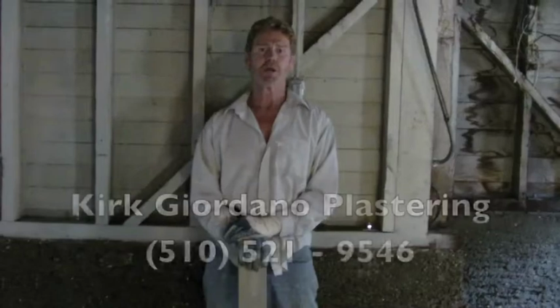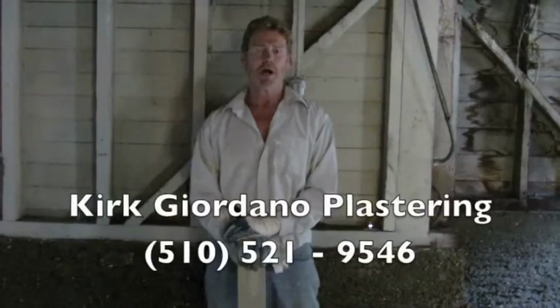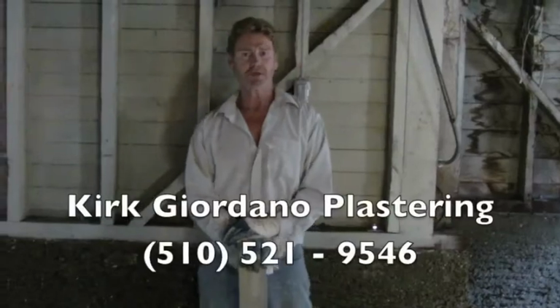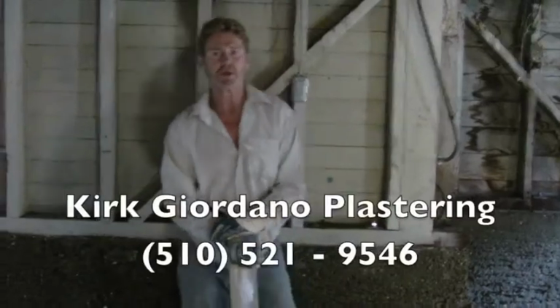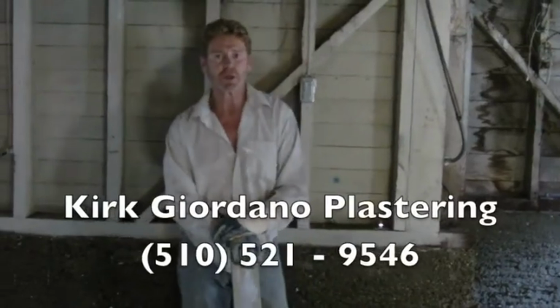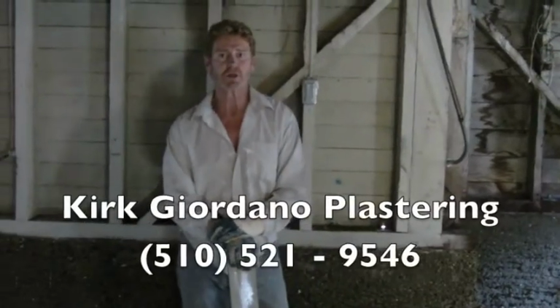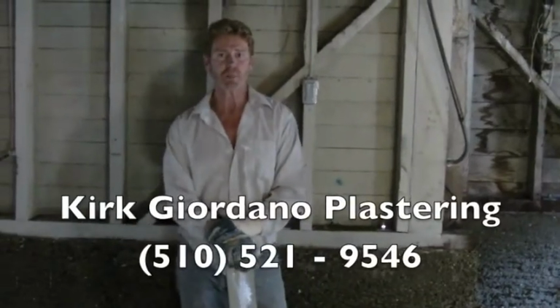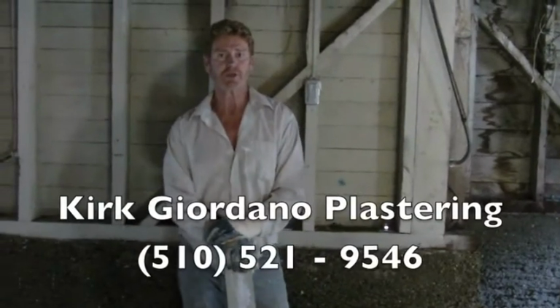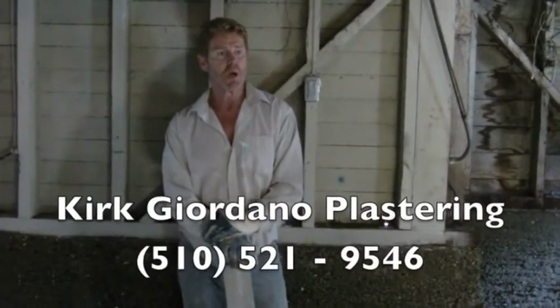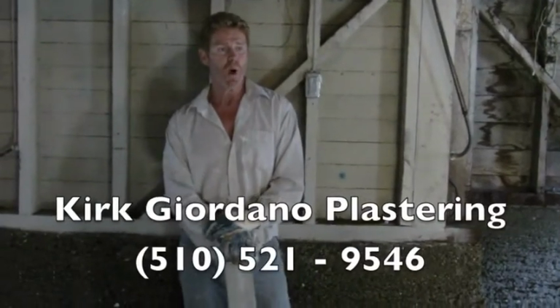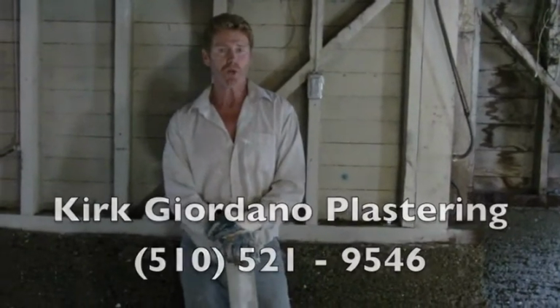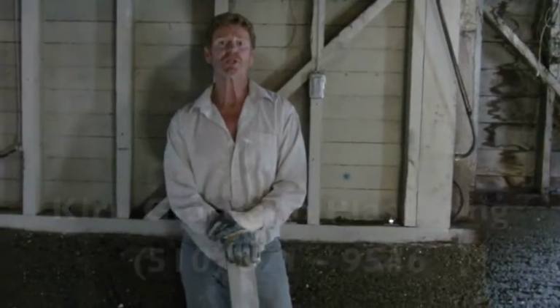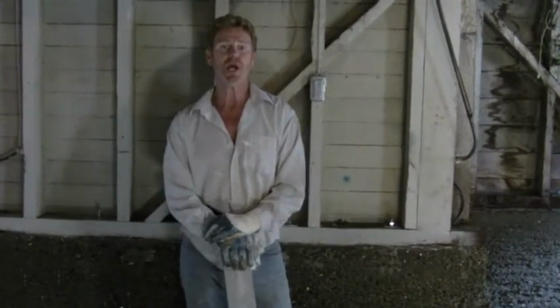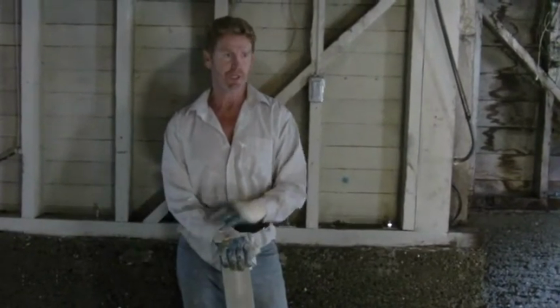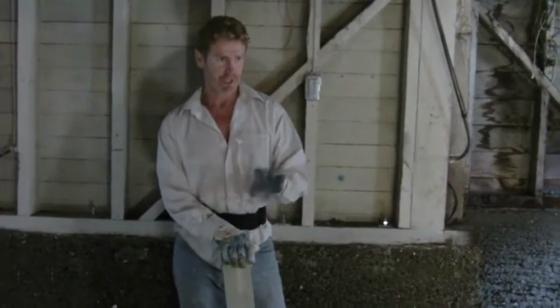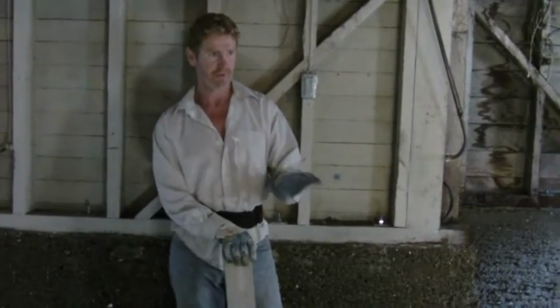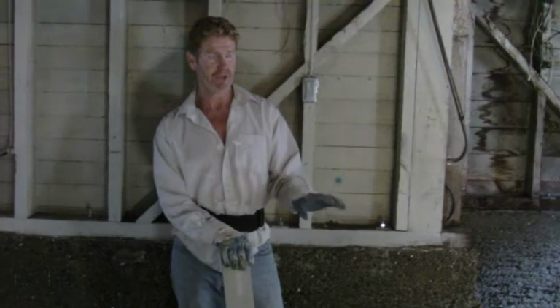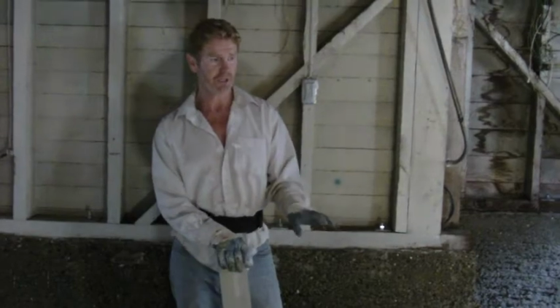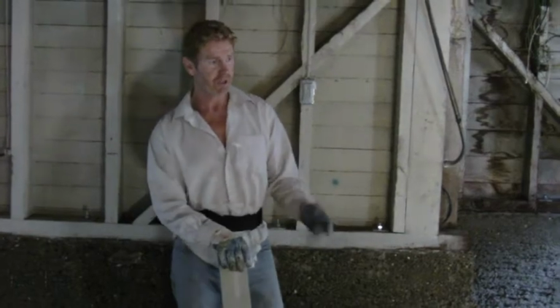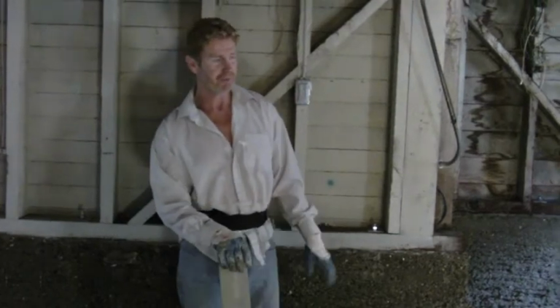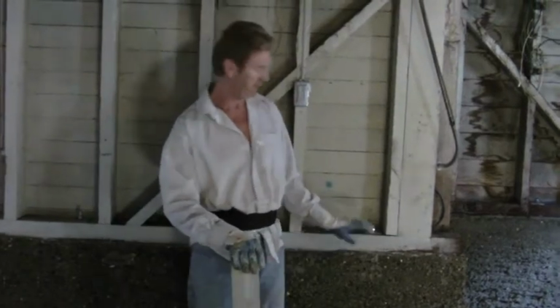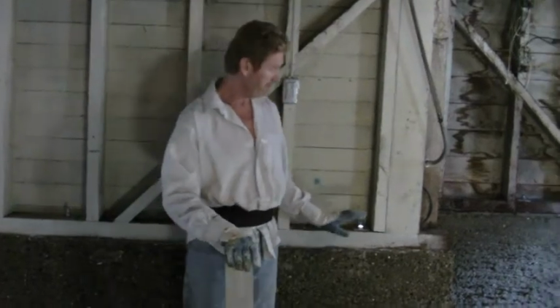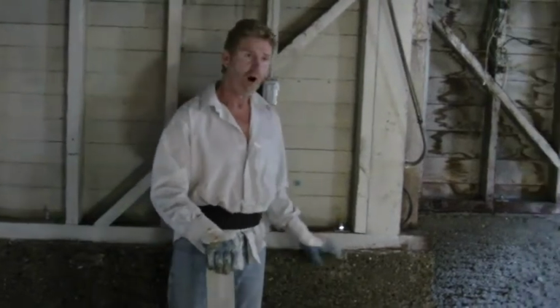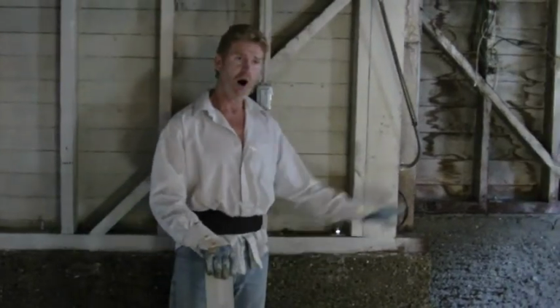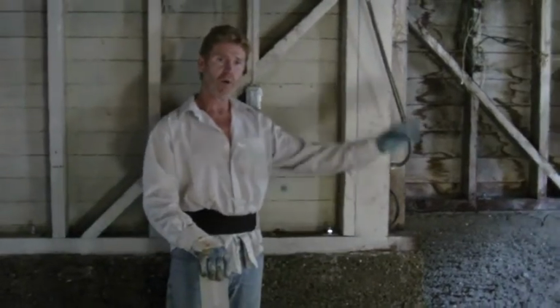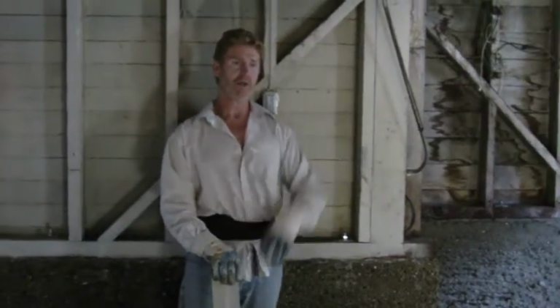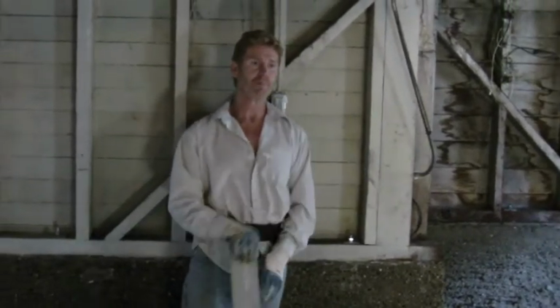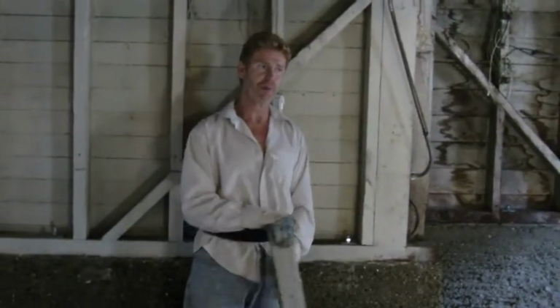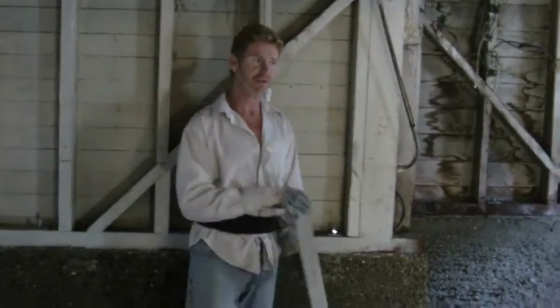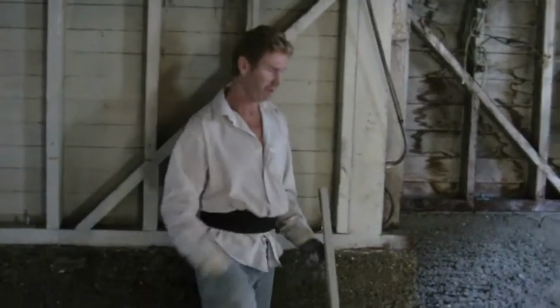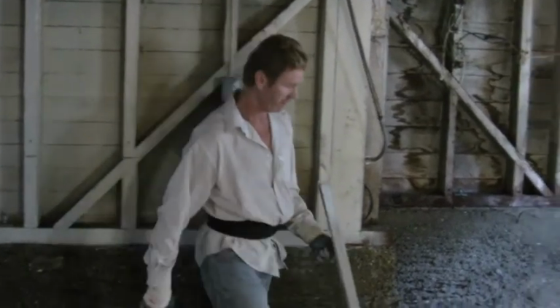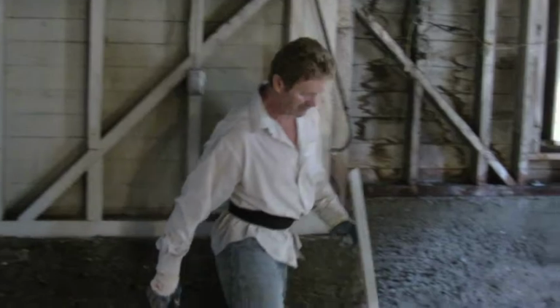Hi guys, Kirk here with a Kirk show about the classroom. What we are doing today is a foundation here, about three feet up, all the way around the perimeter of this interior right here.